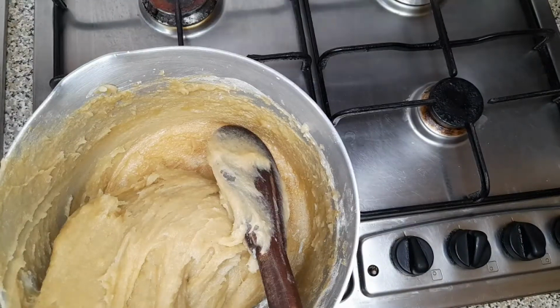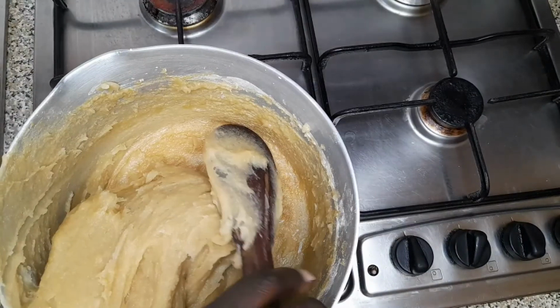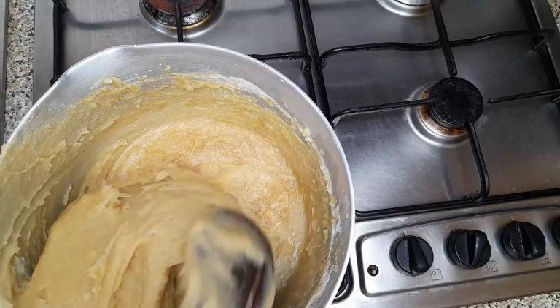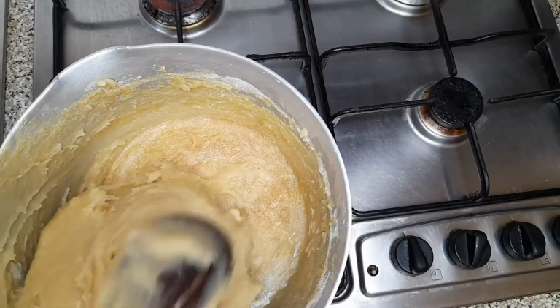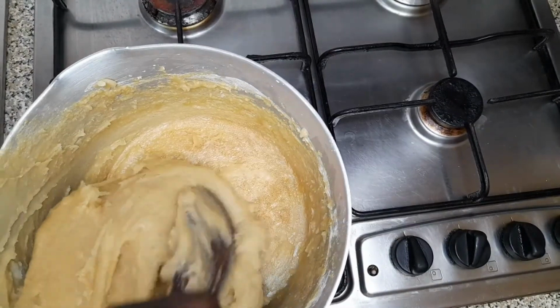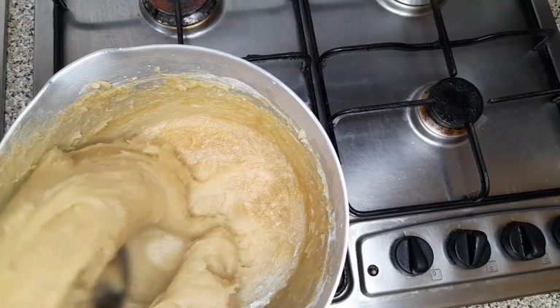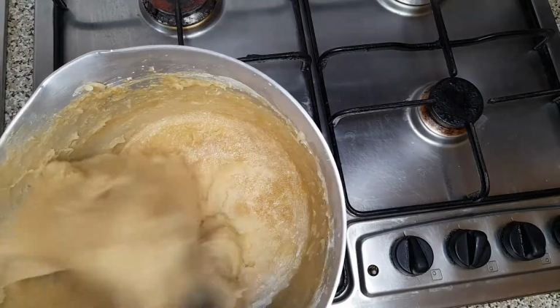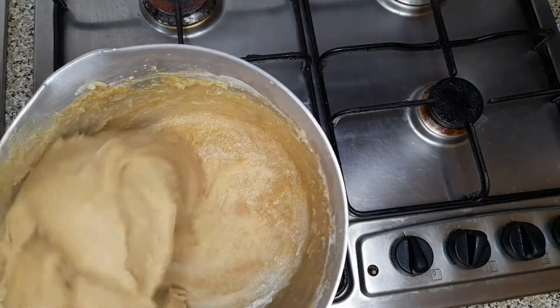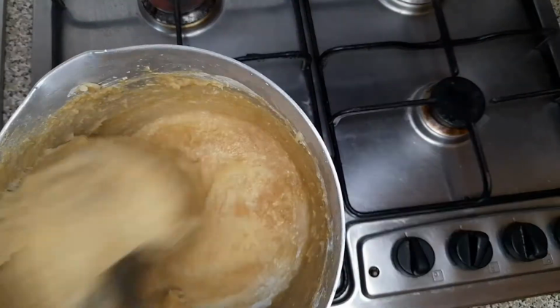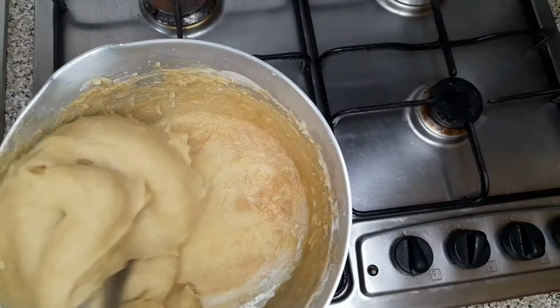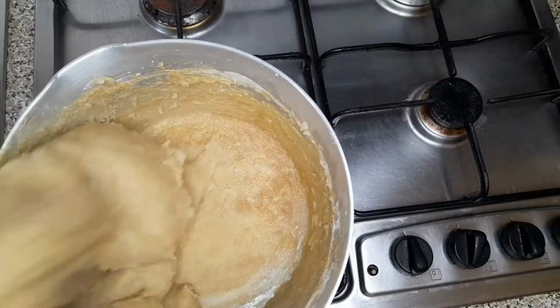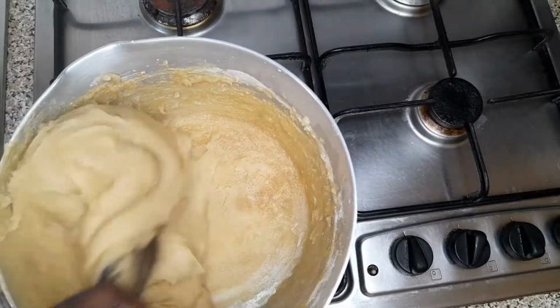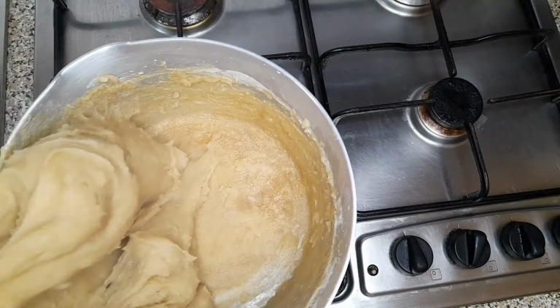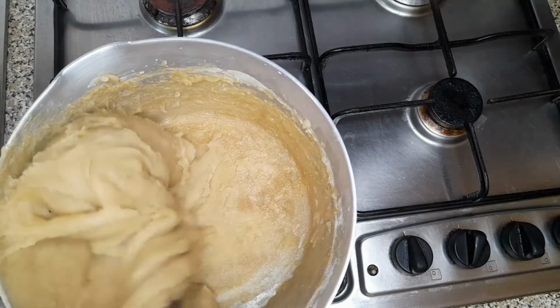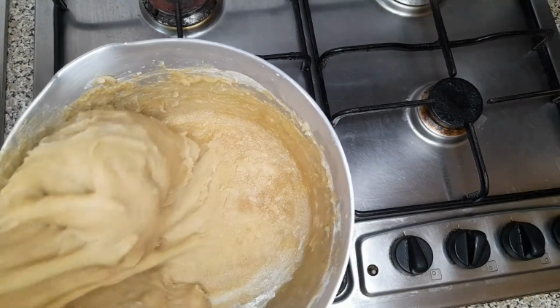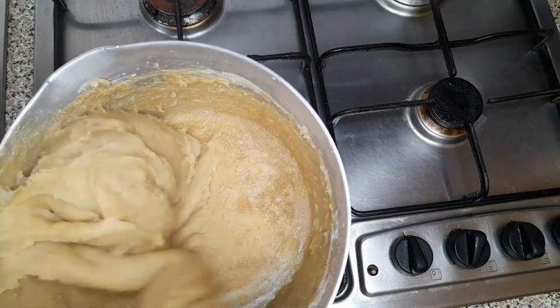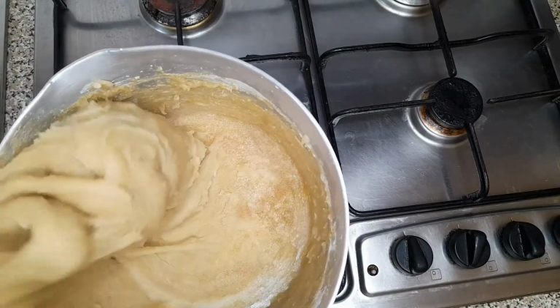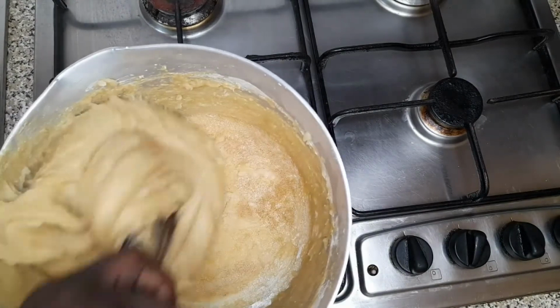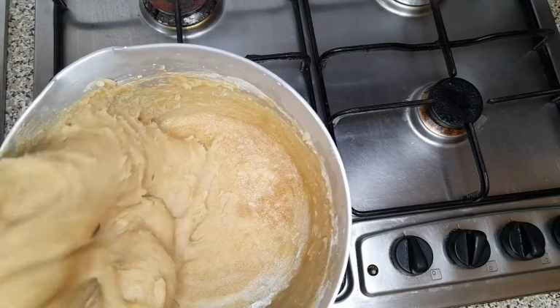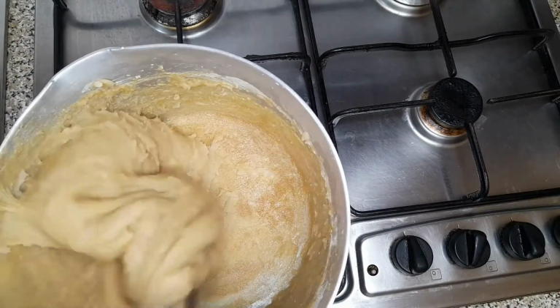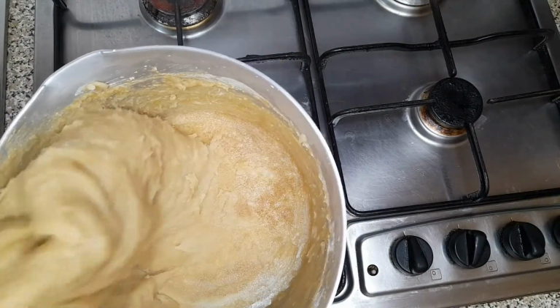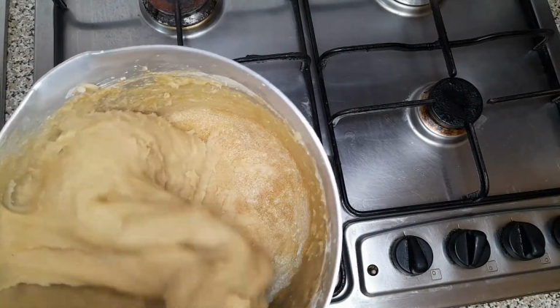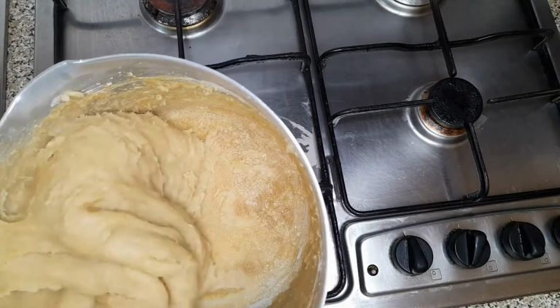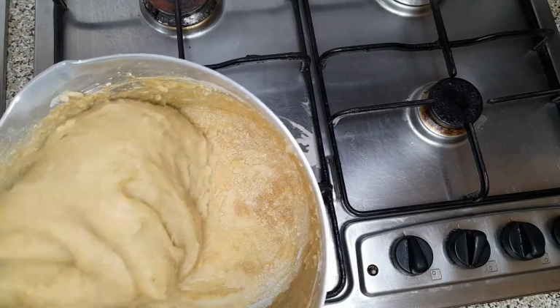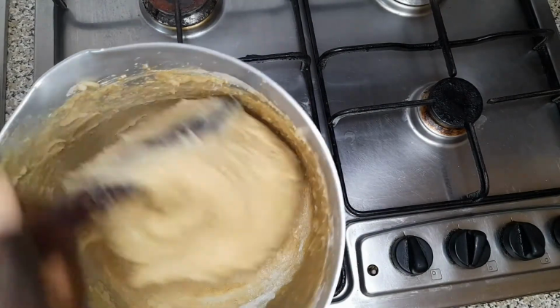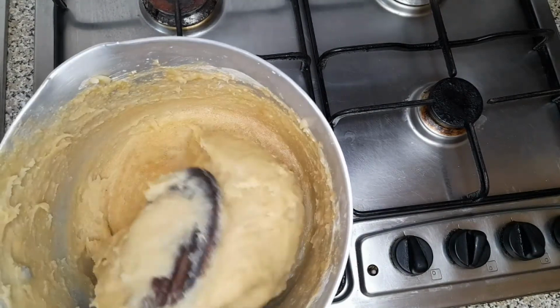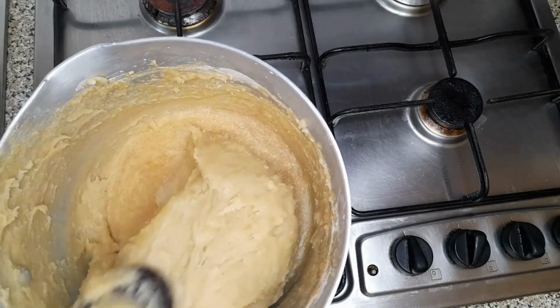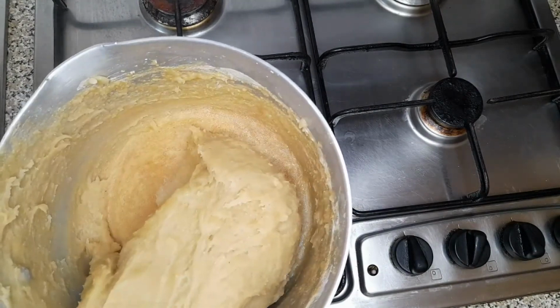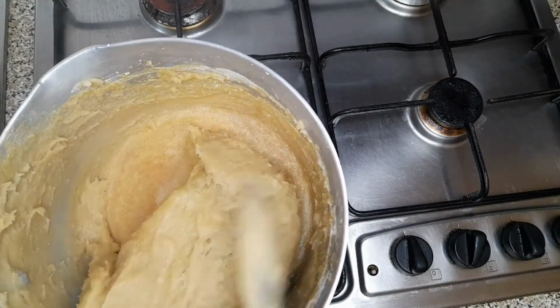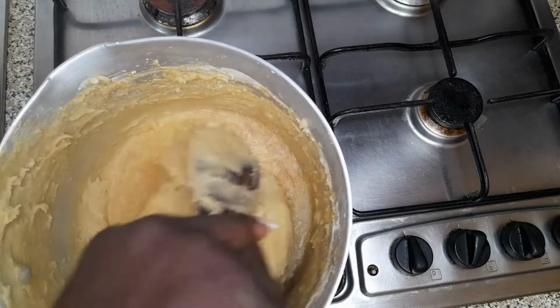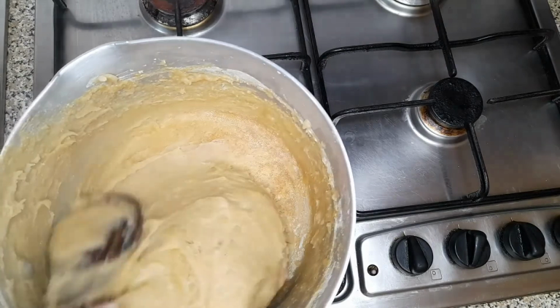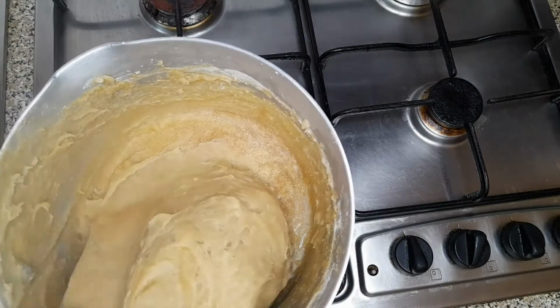My kokonte is ready. Very simple to prepare and it doesn't take much time.